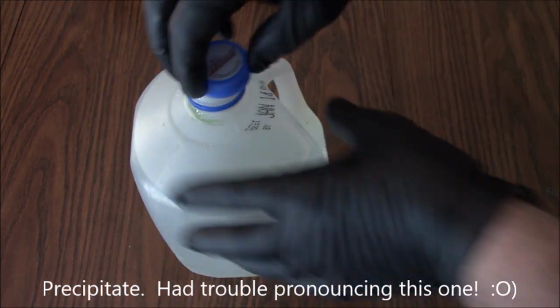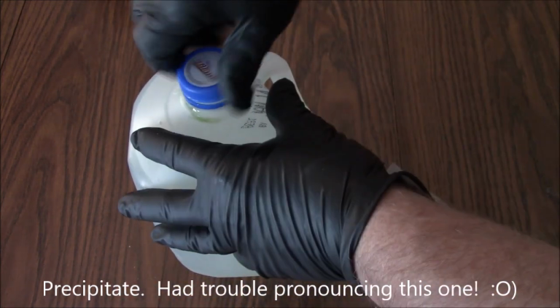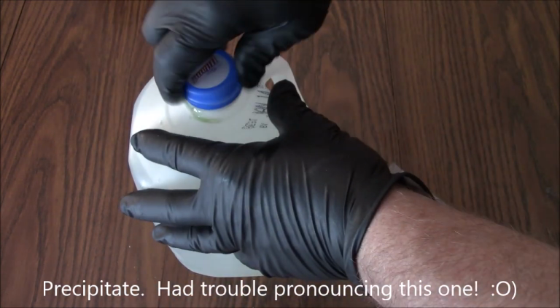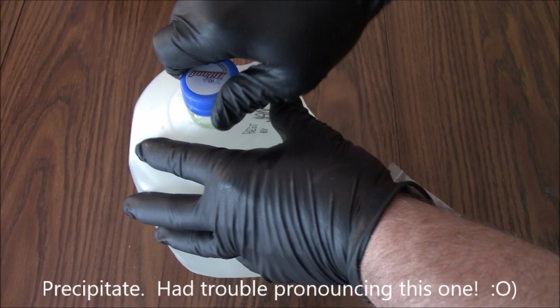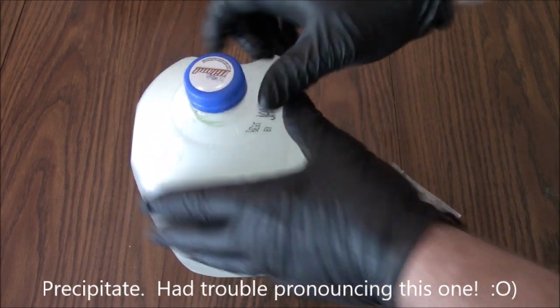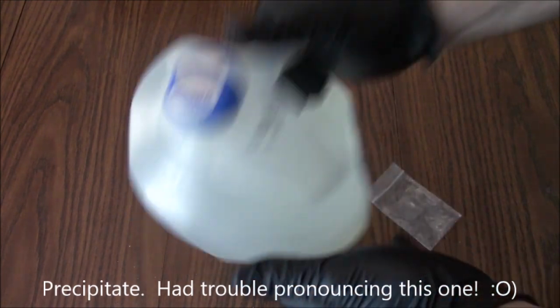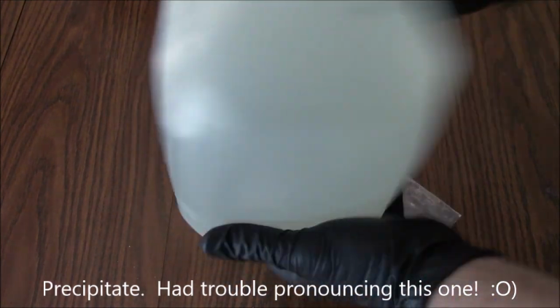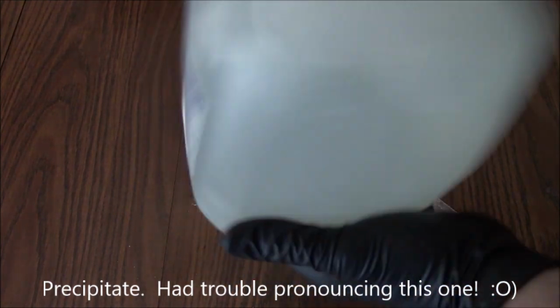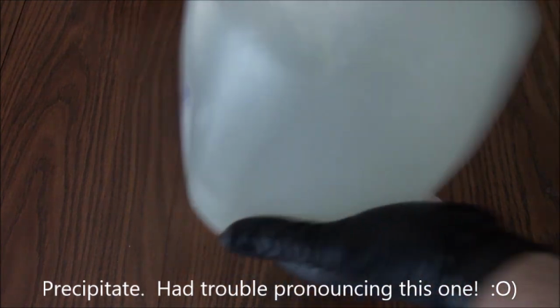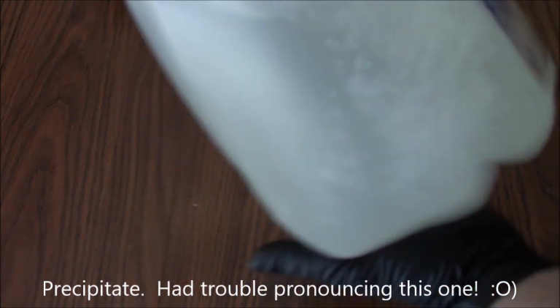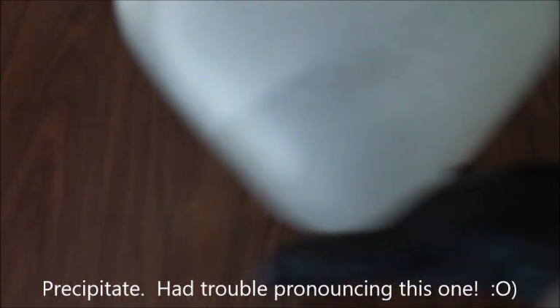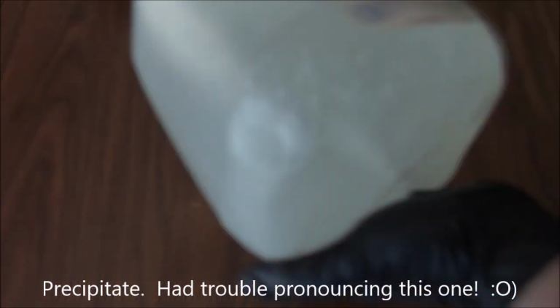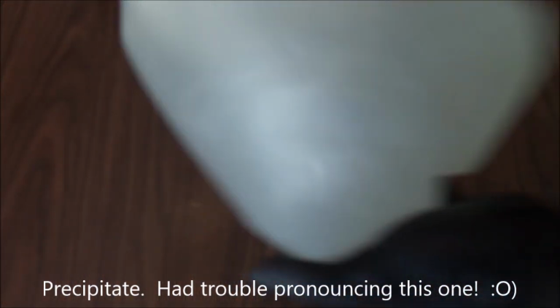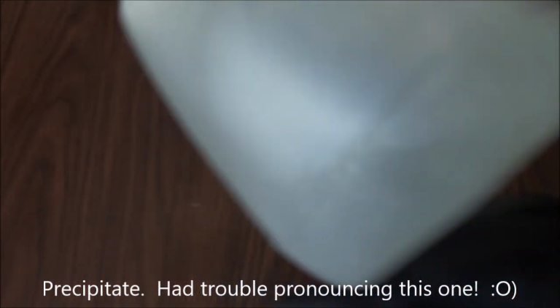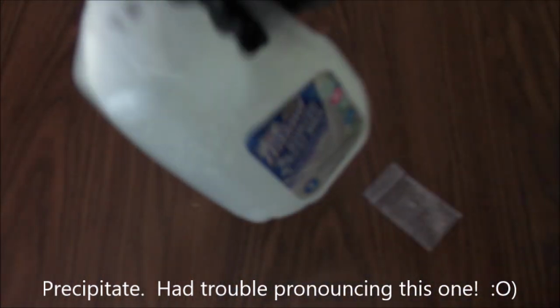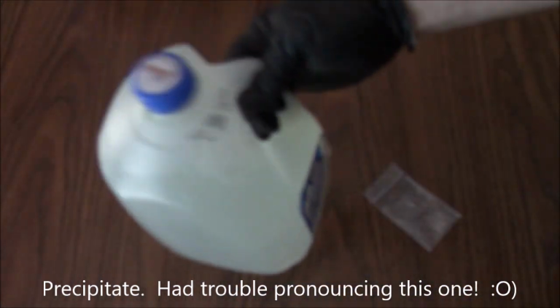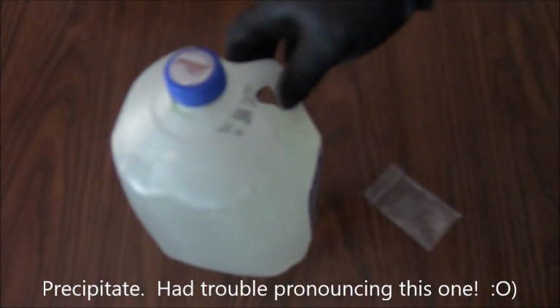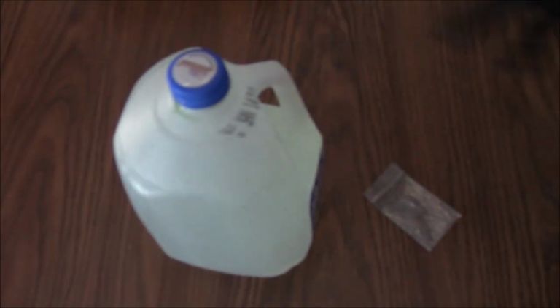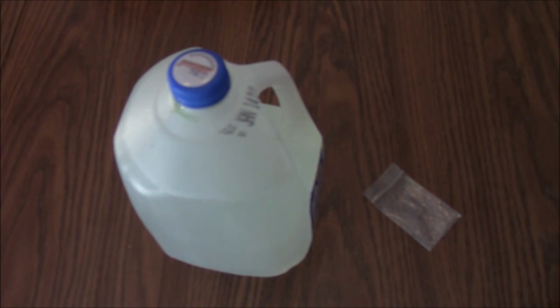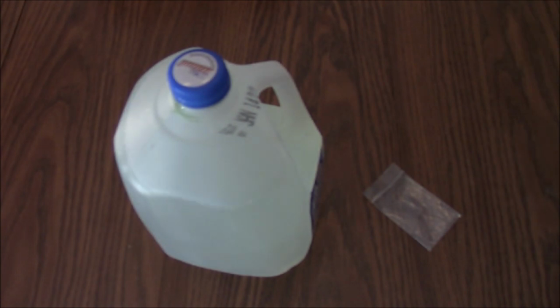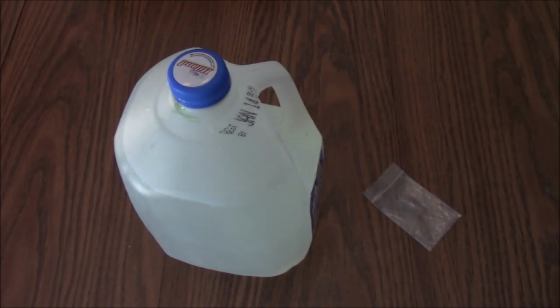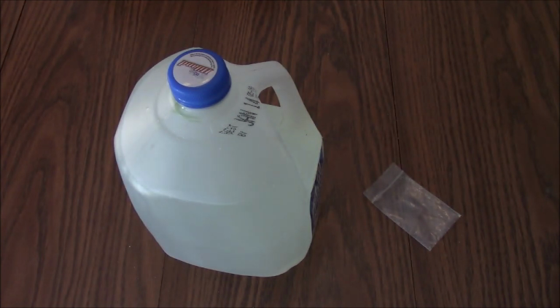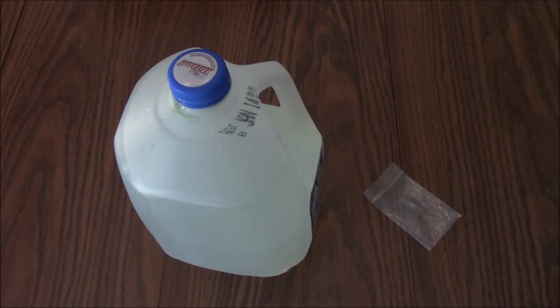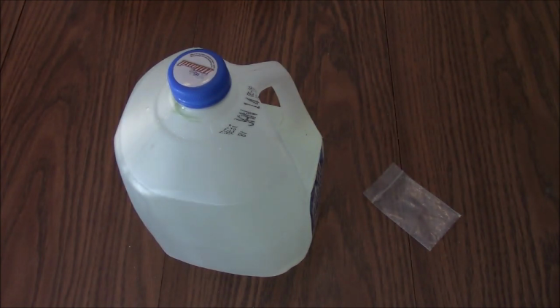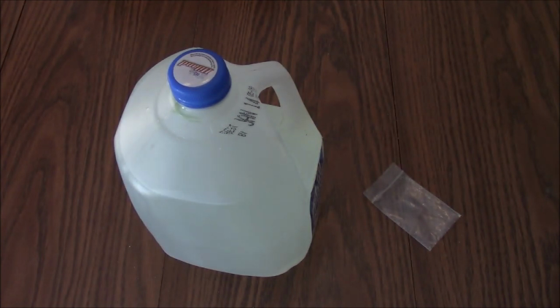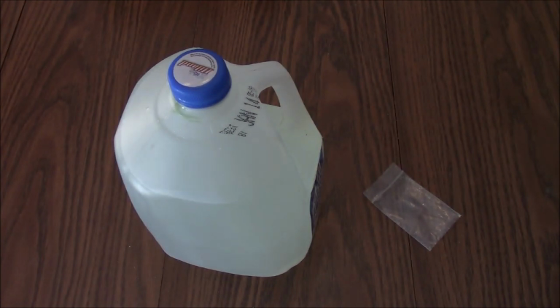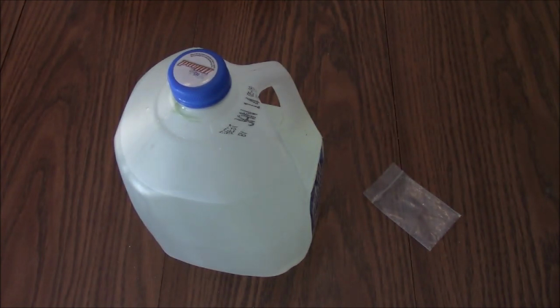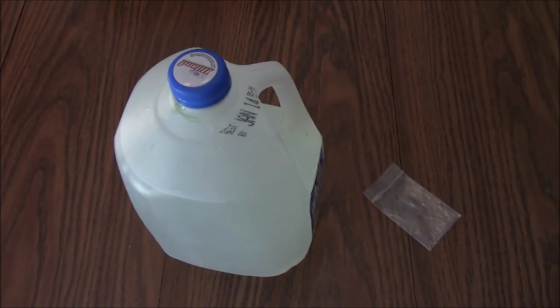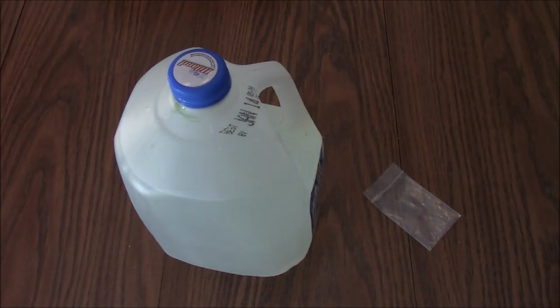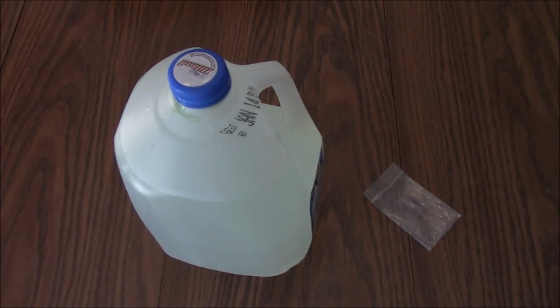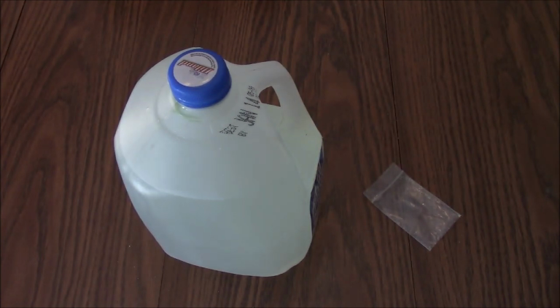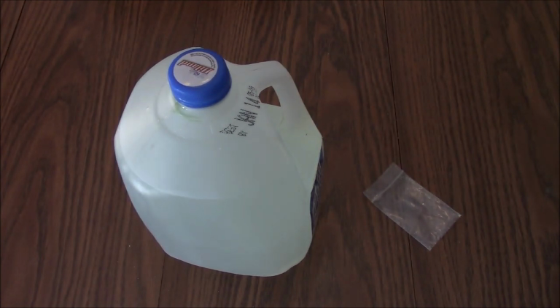So you just take one of the bags, empty it into the jug, put the lid on, give it a quick shake just like that, and leave it for about five minutes. Then we'll come back in five minutes and I'll show you what it looks like.